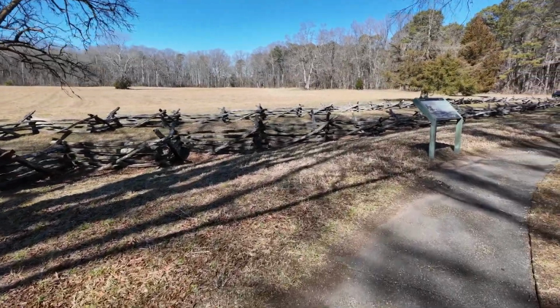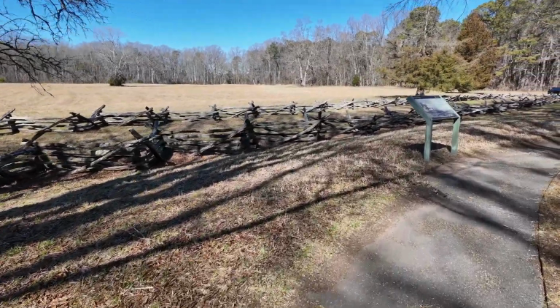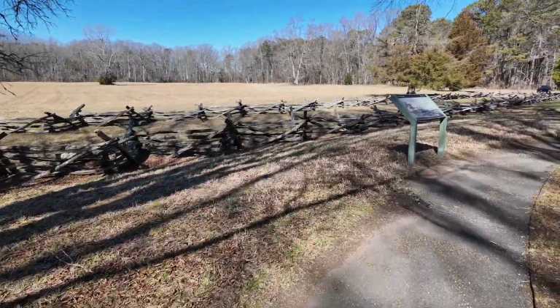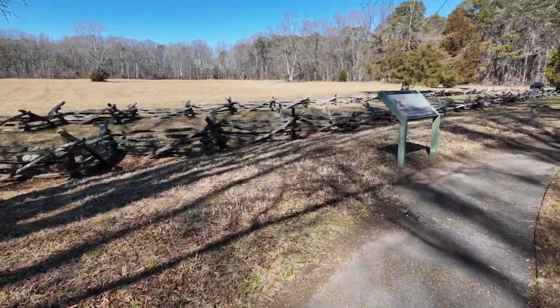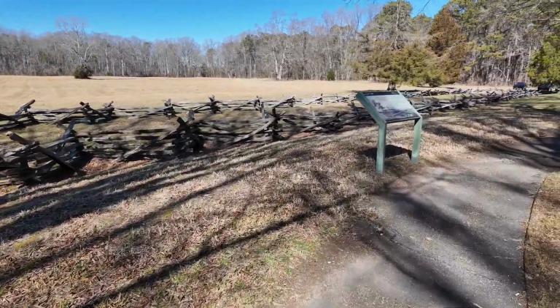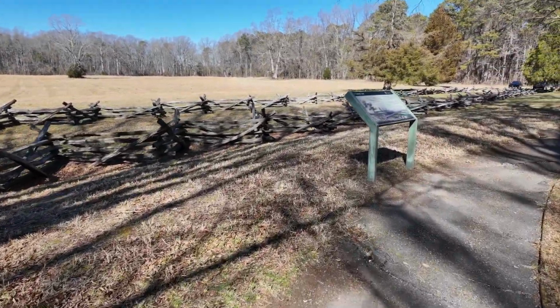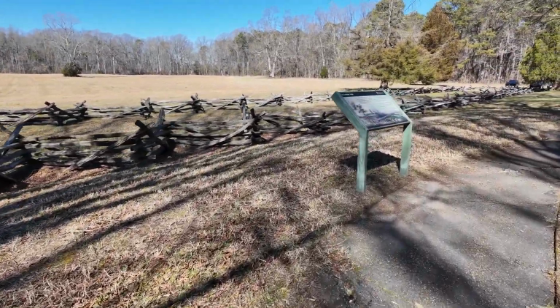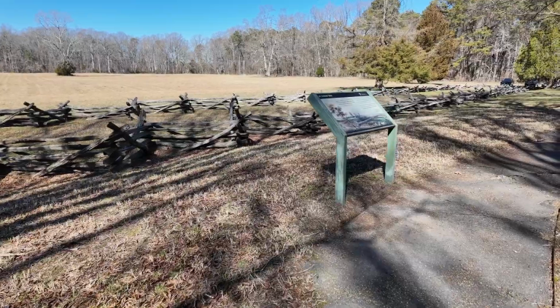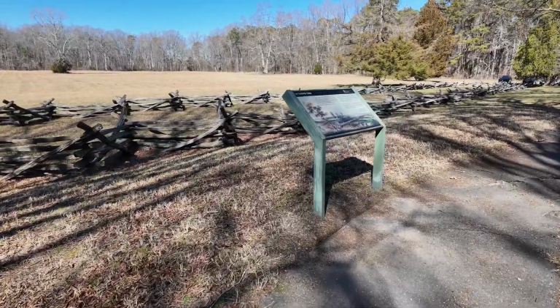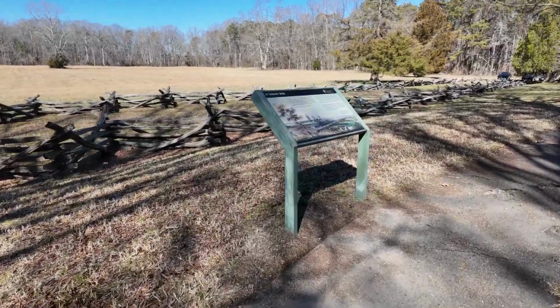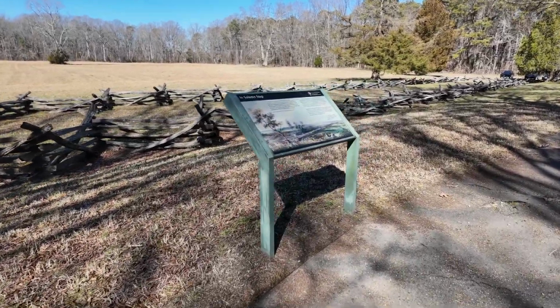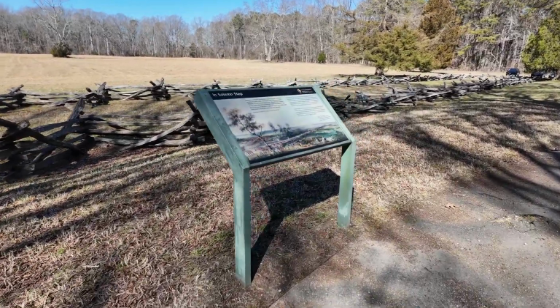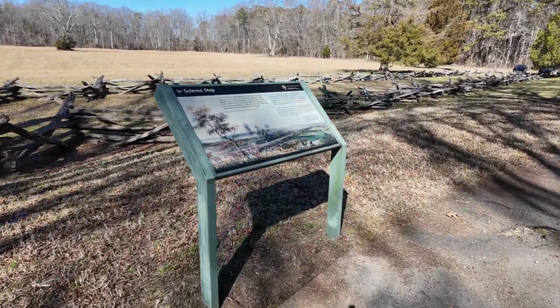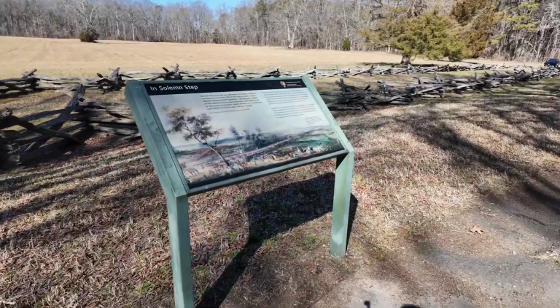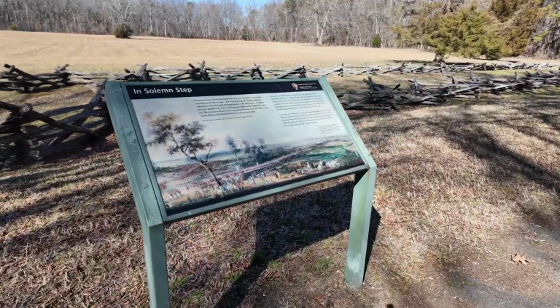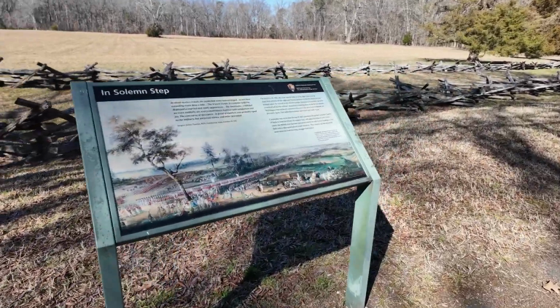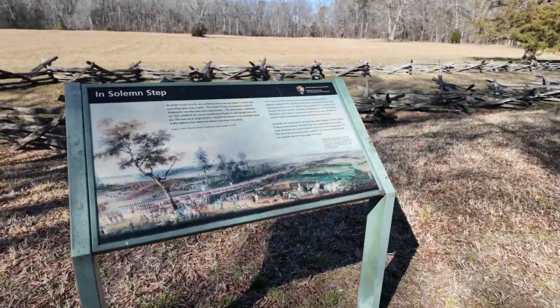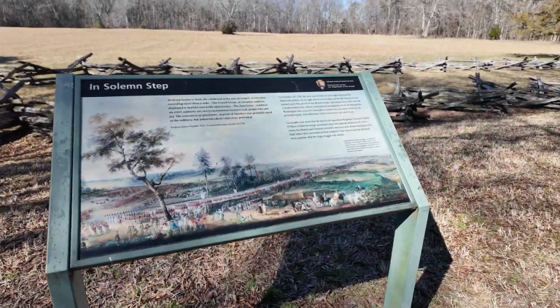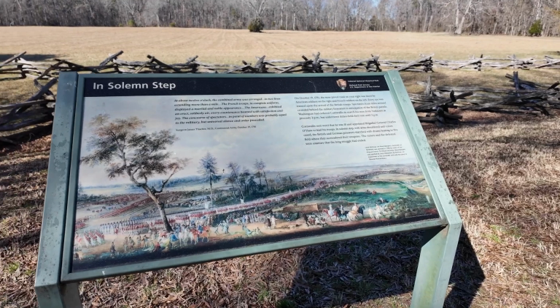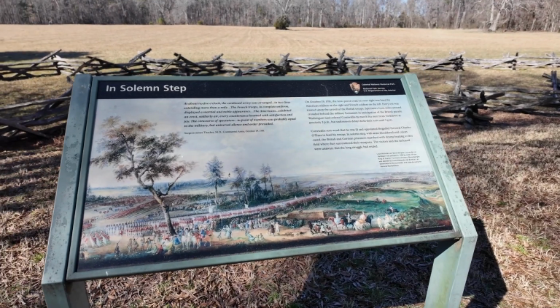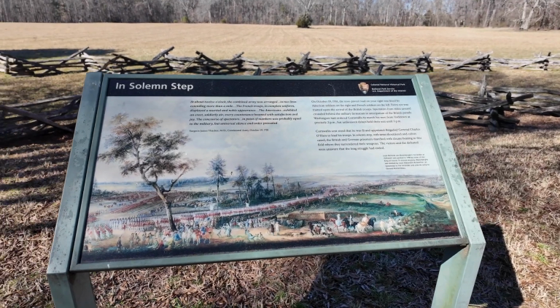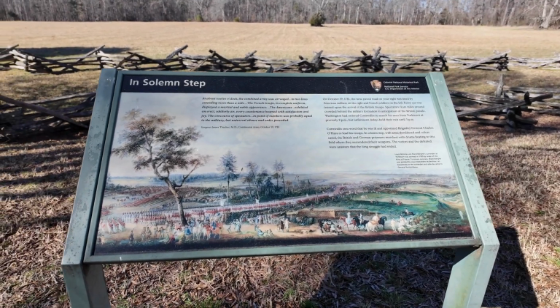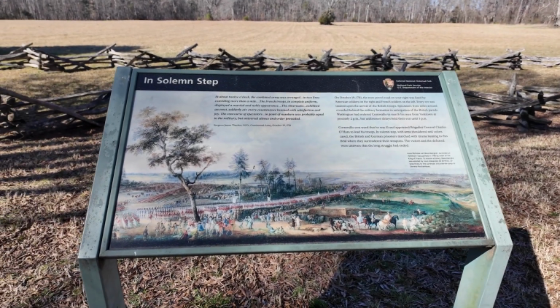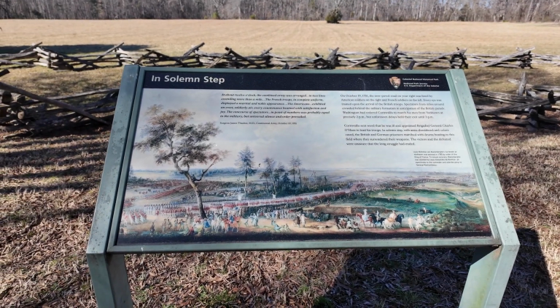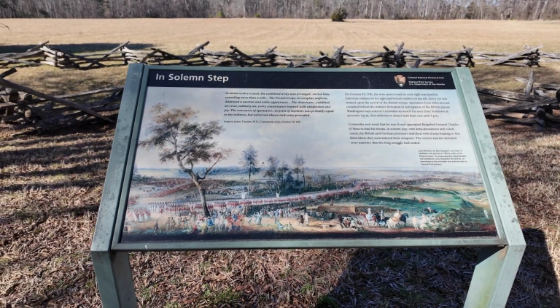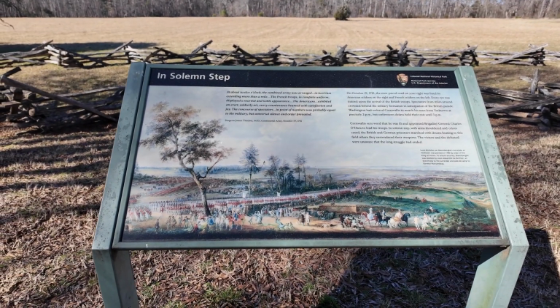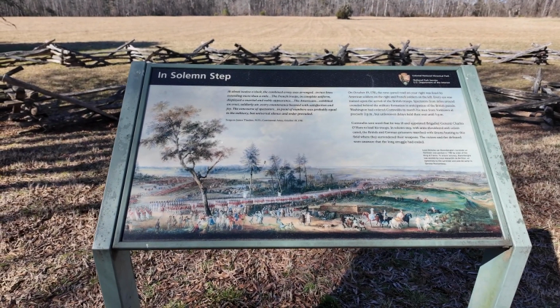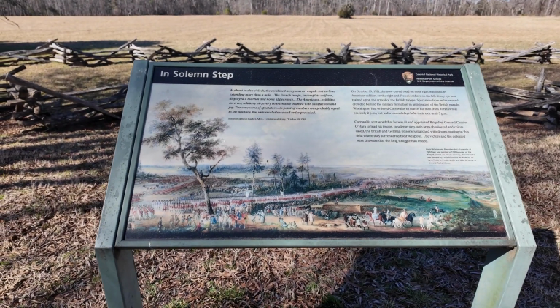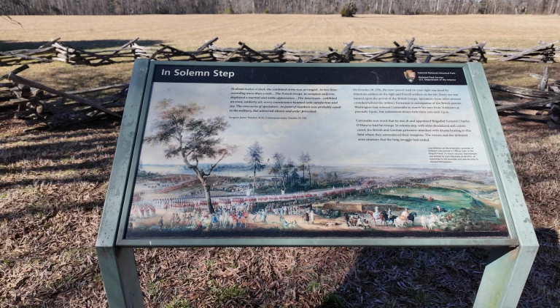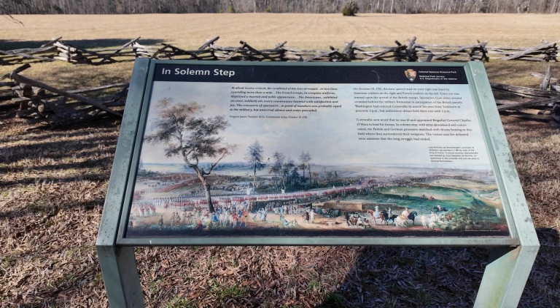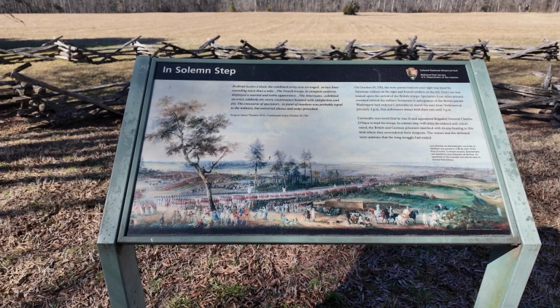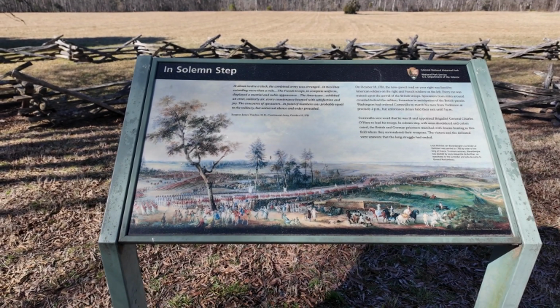Those fences are where the soldiers of the British and American army were lined up. And here's a beautiful picture that tells you how it looked during that surrender.